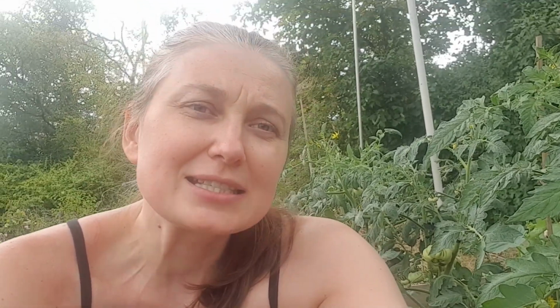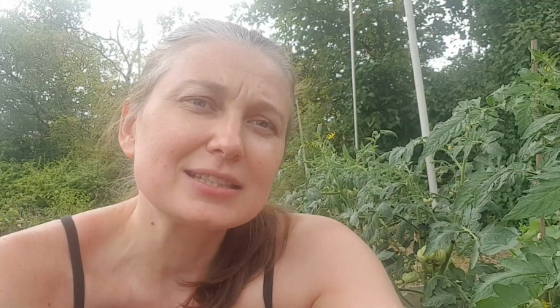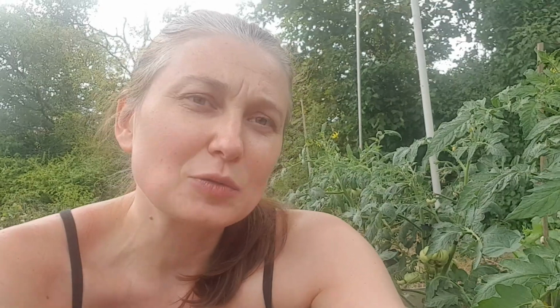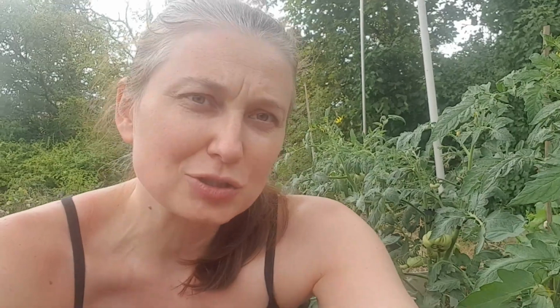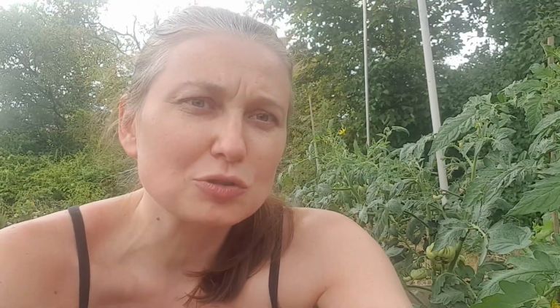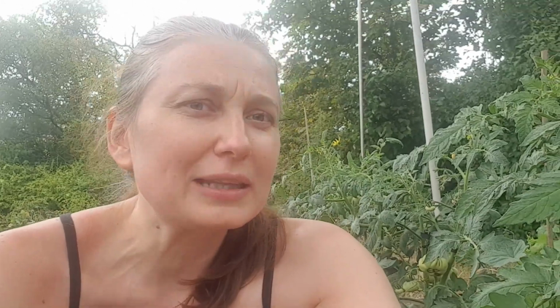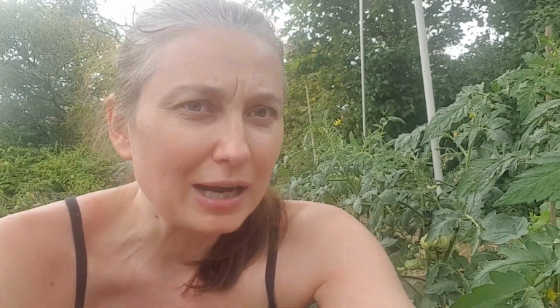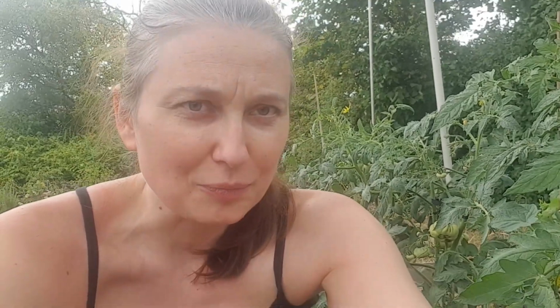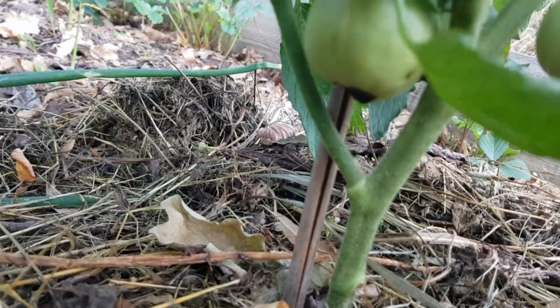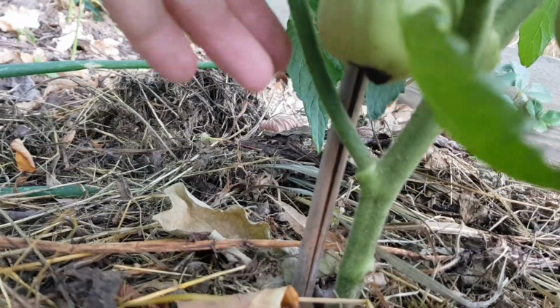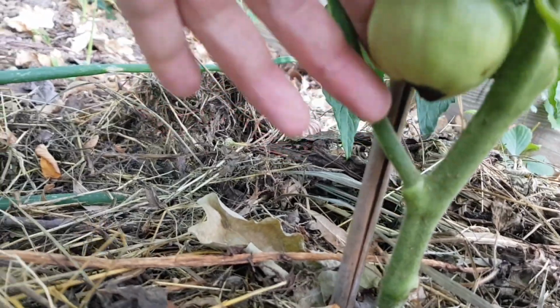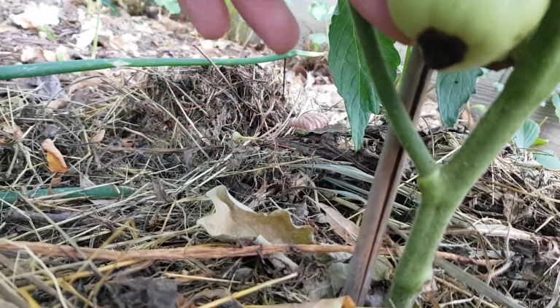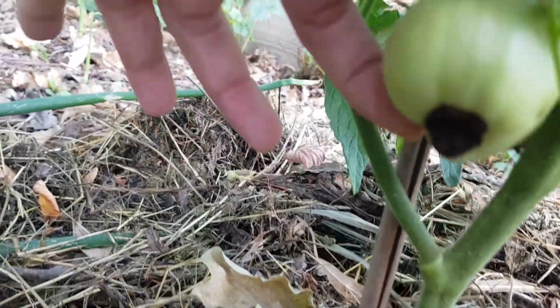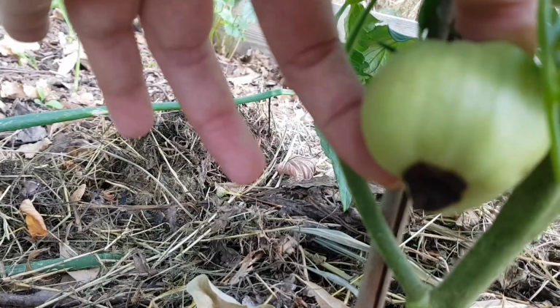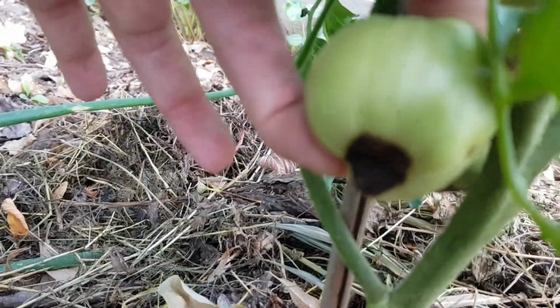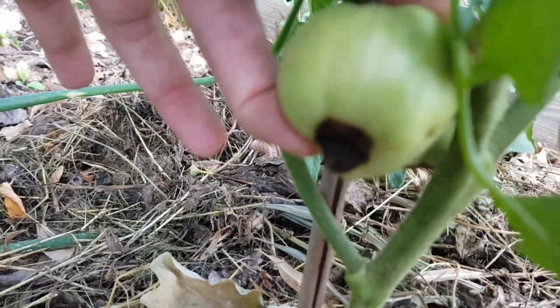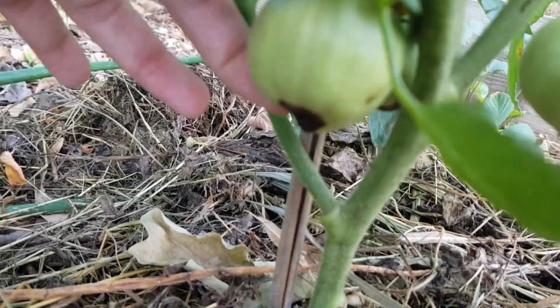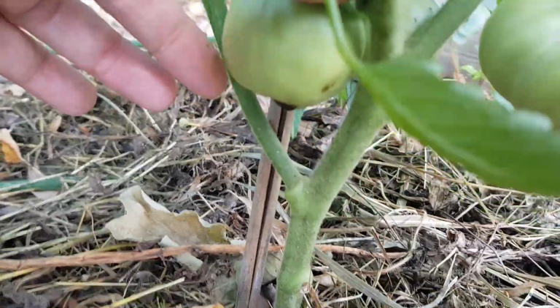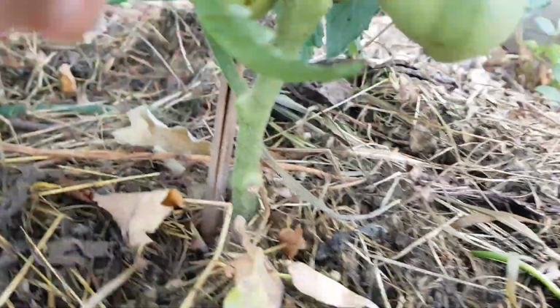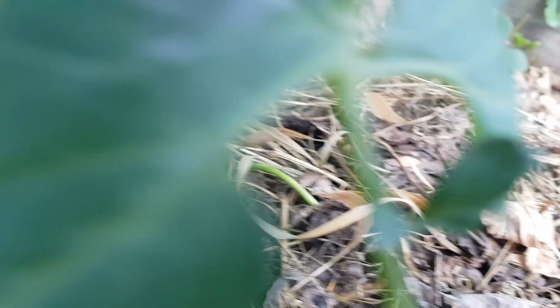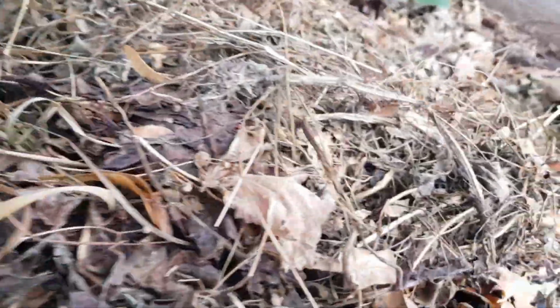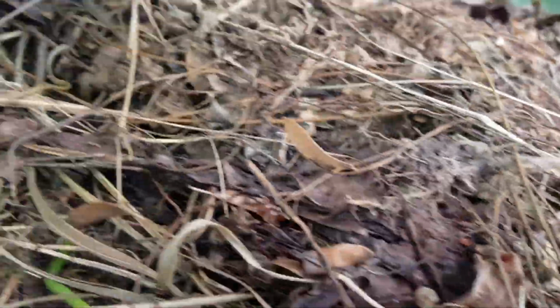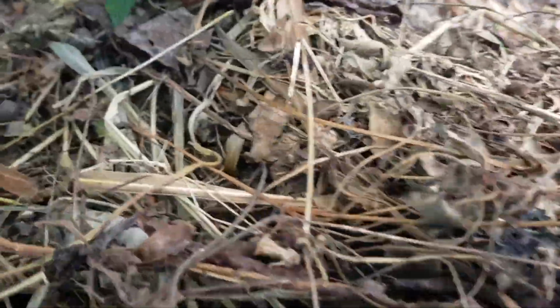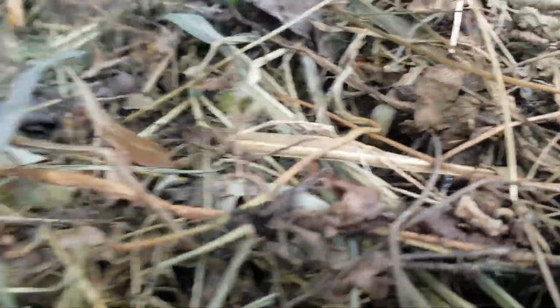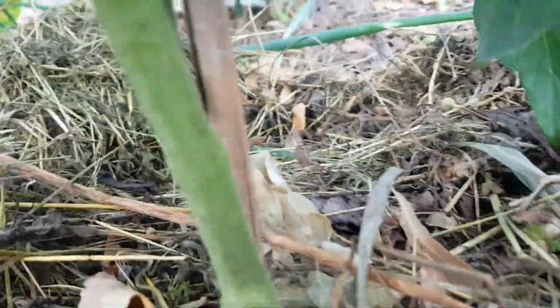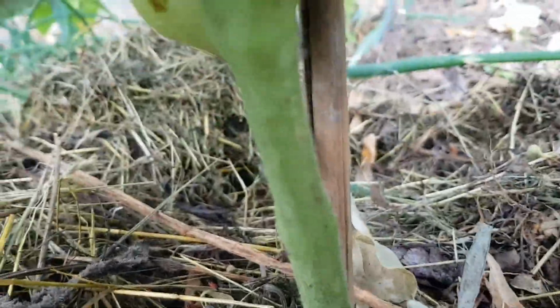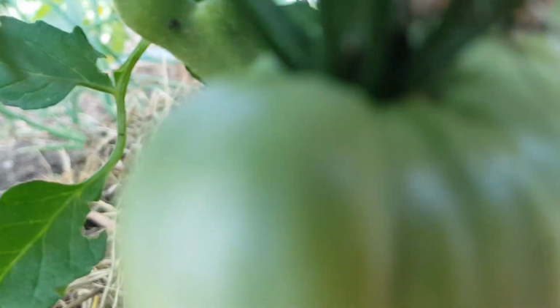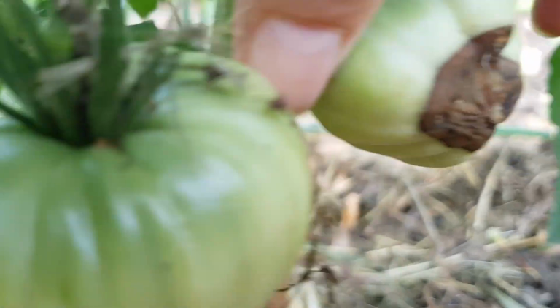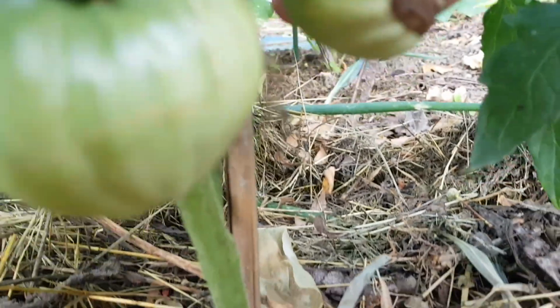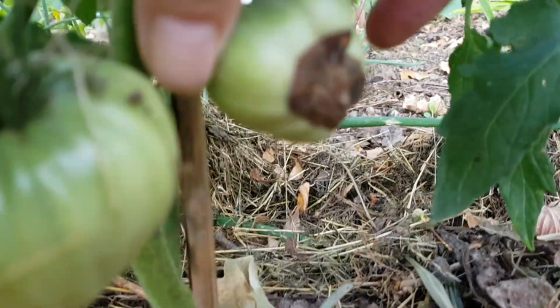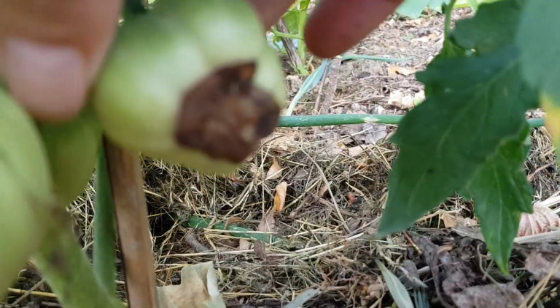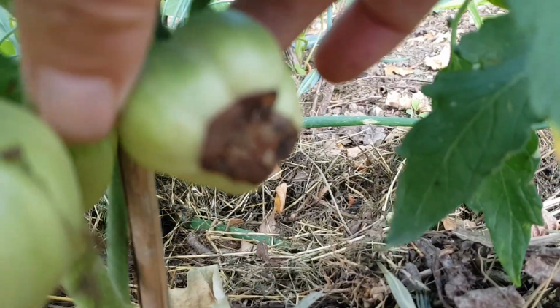they didn't manage to consume enough calcium. So in order to prevent this, never let the soil or compost in which you are growing your tomatoes dry out, especially when the fruit is swelling.